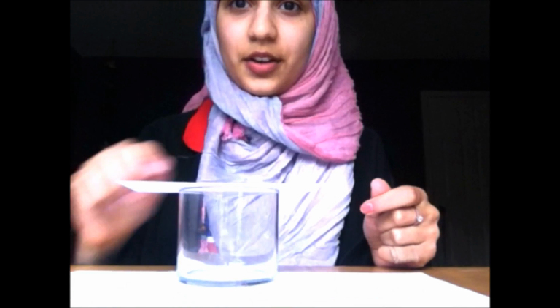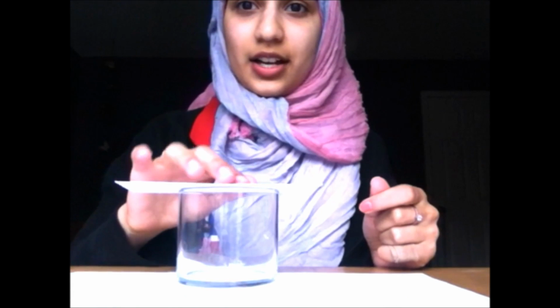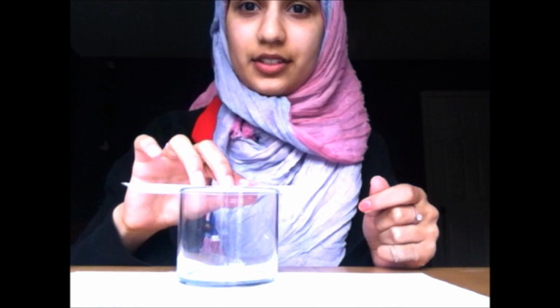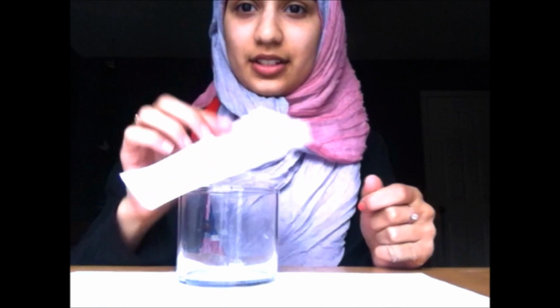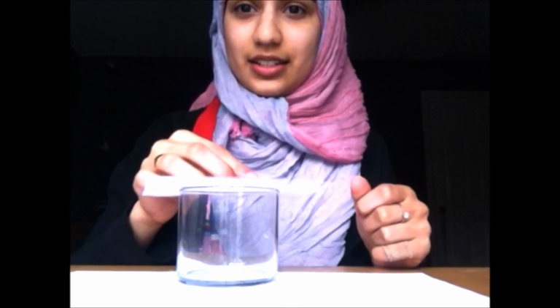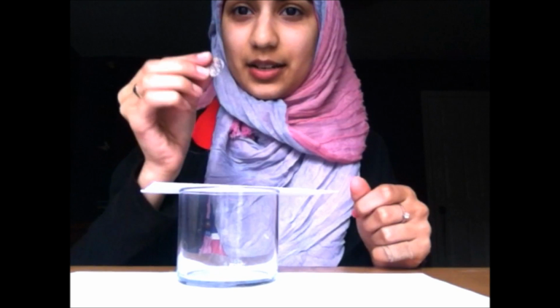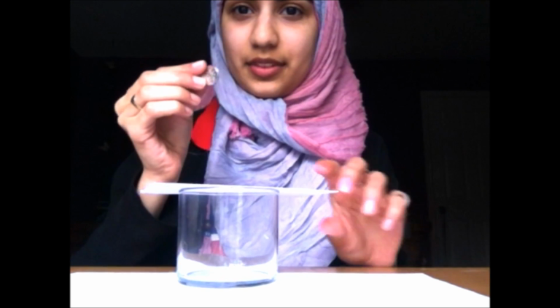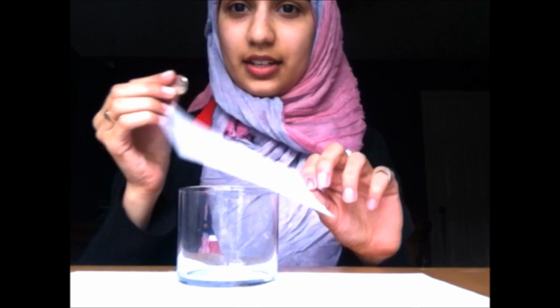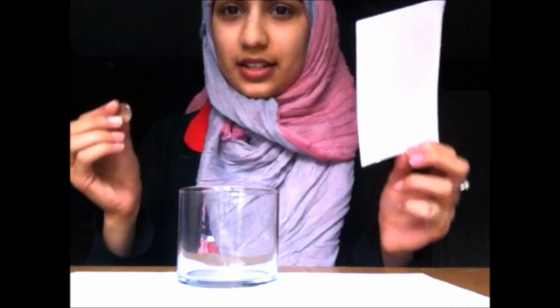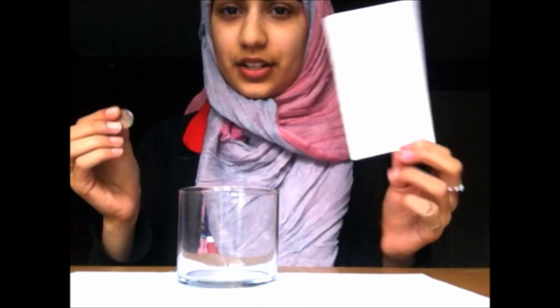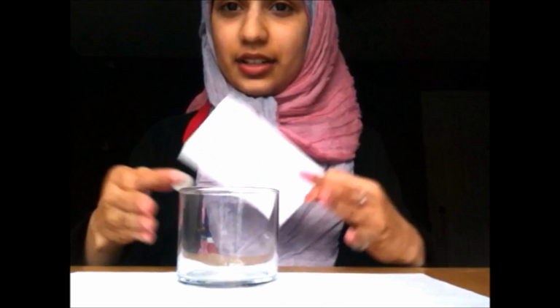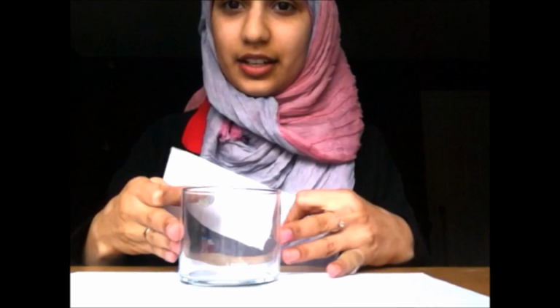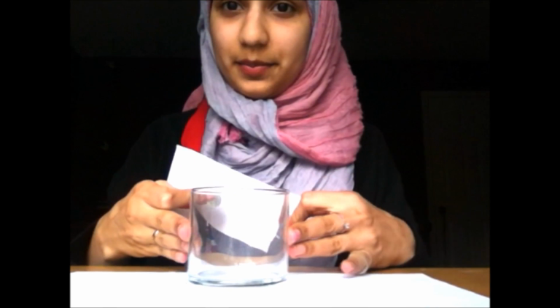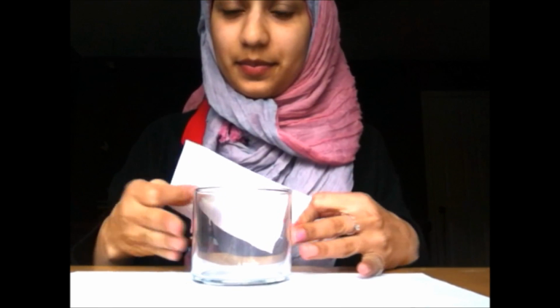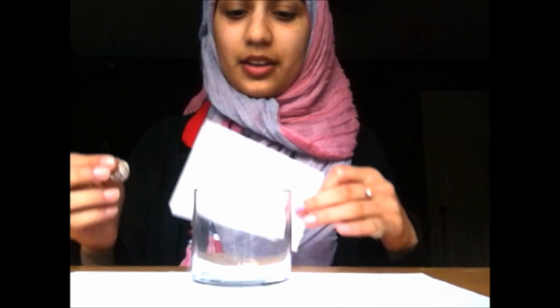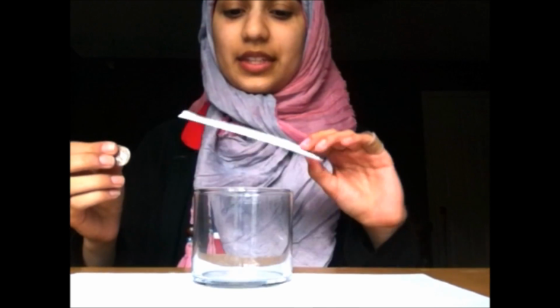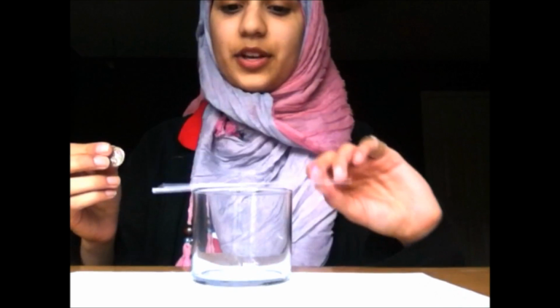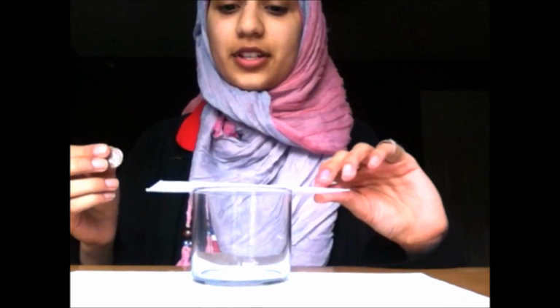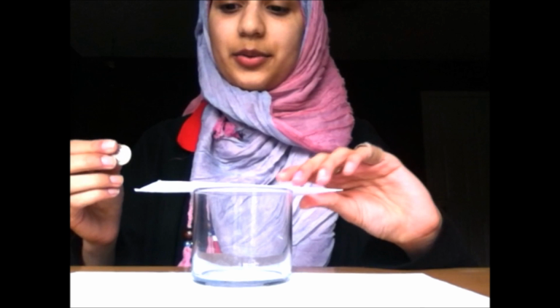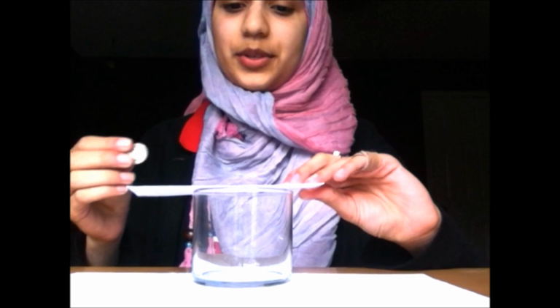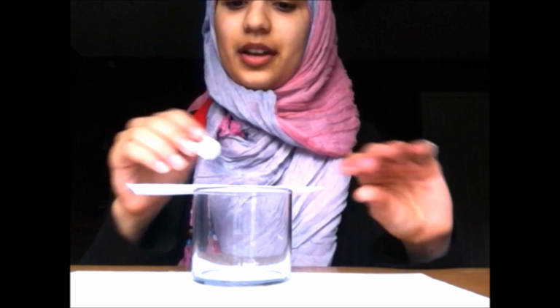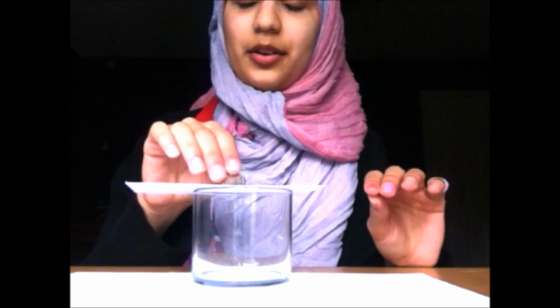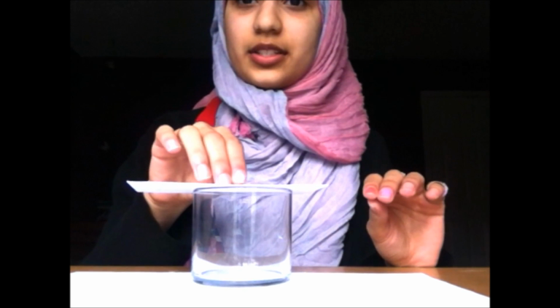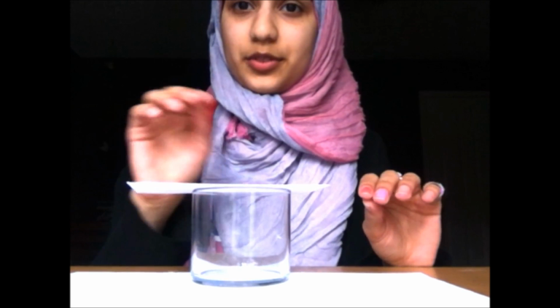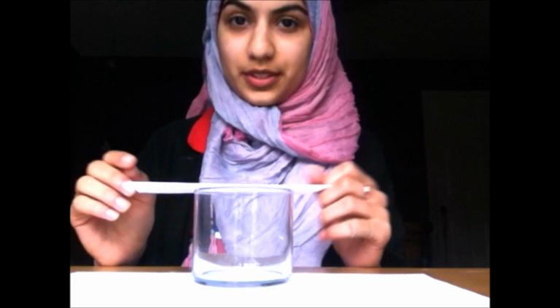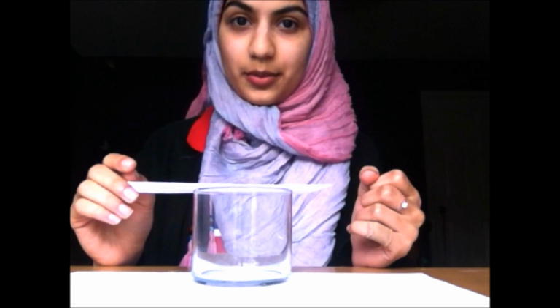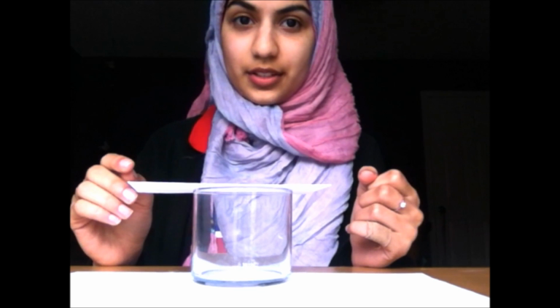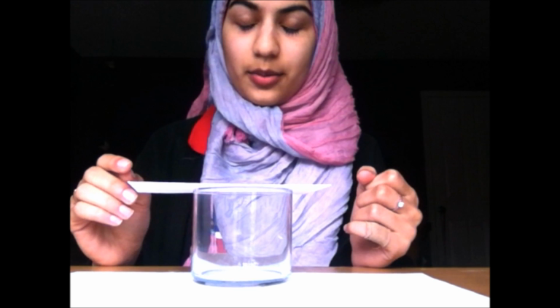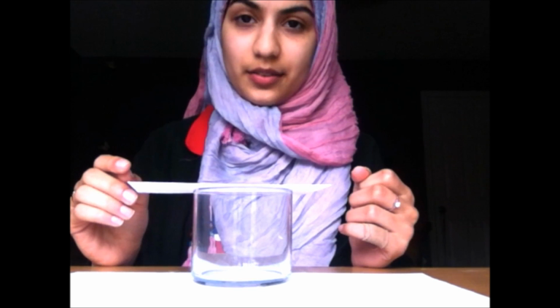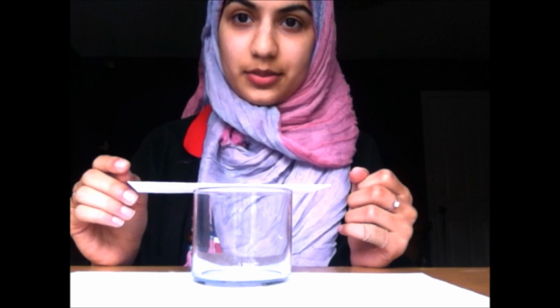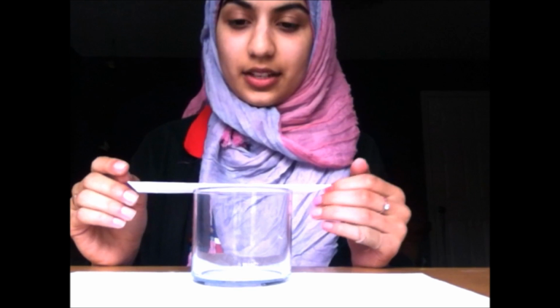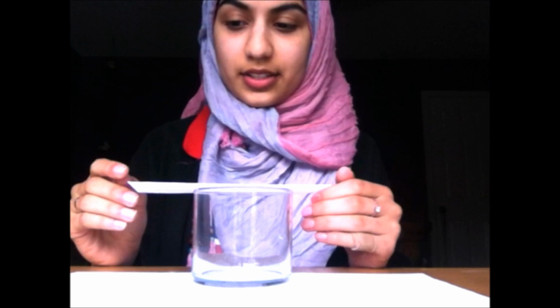Here I have a dime, an index card, and a cup. With these three objects, I will show you how an object in motion will stay in motion and an object at rest will stay at rest.